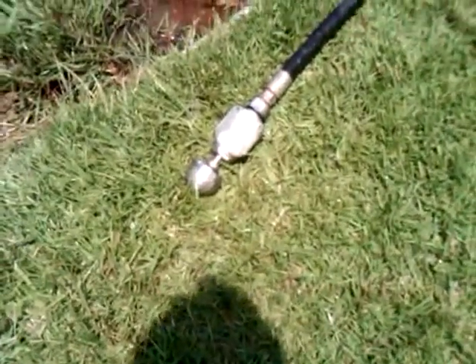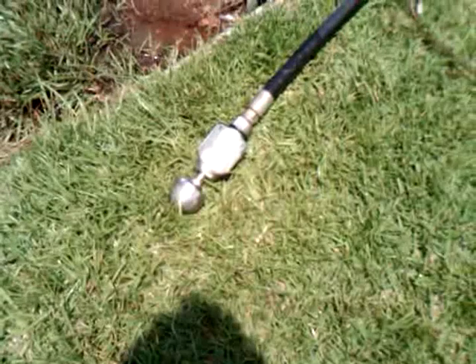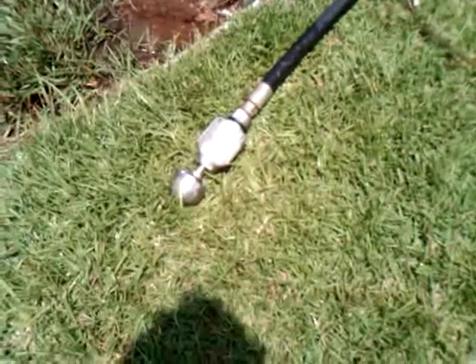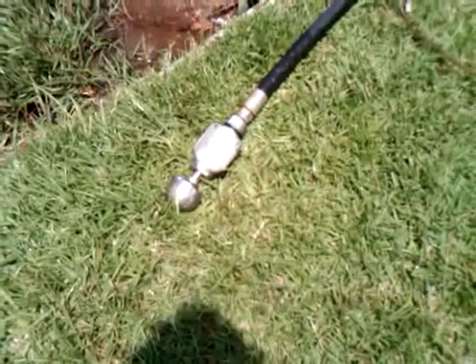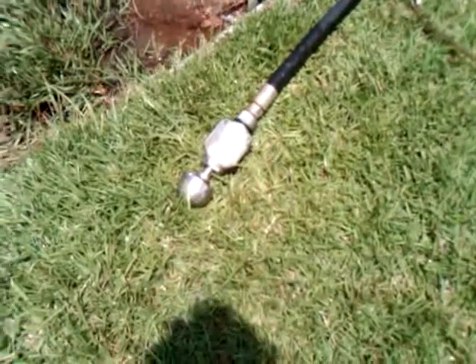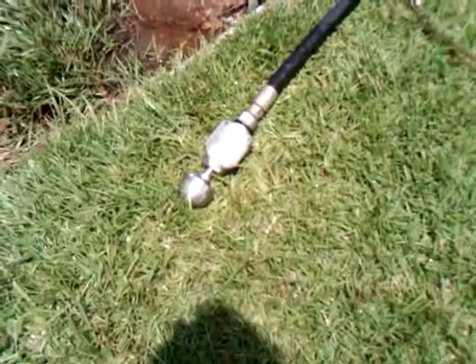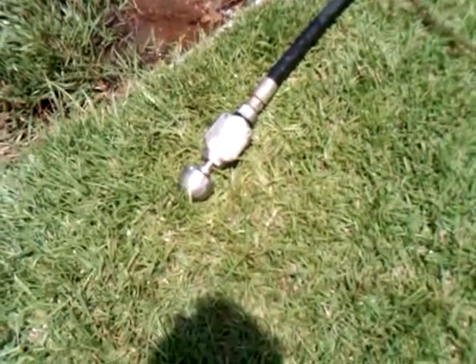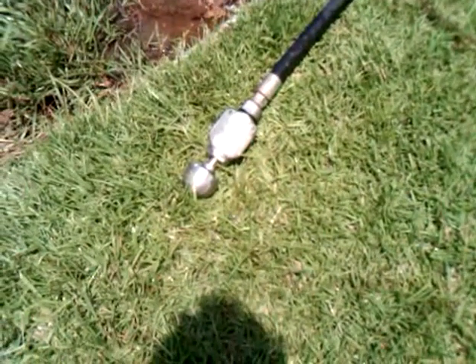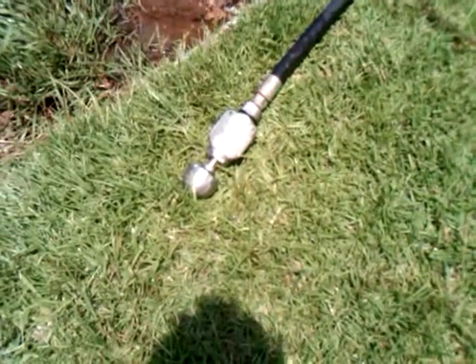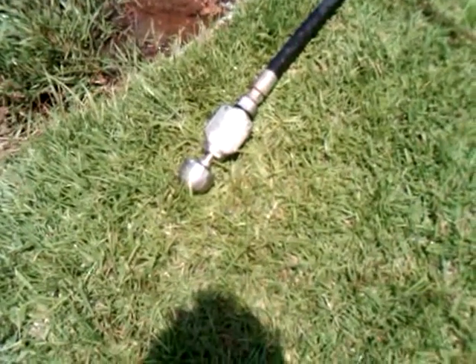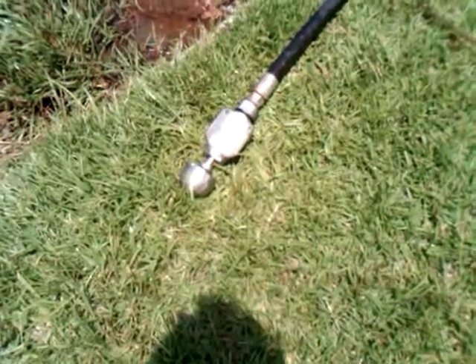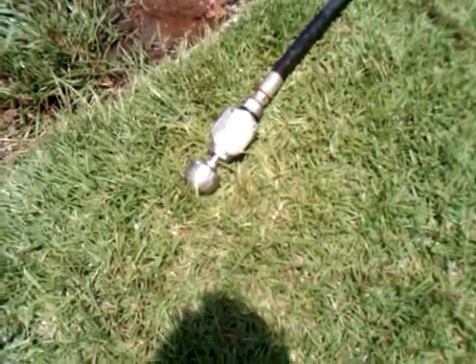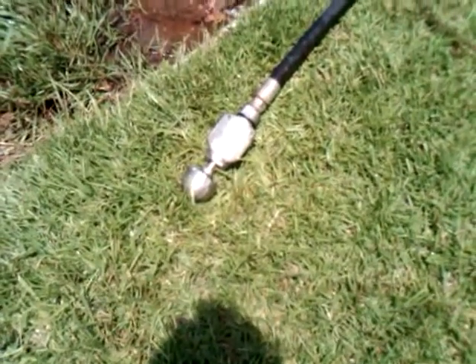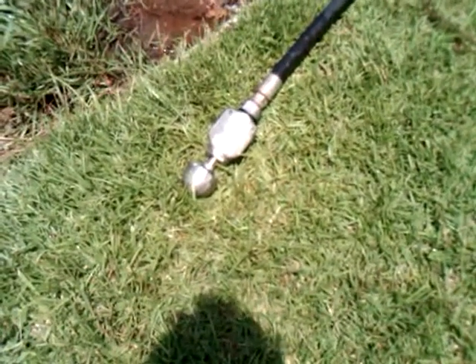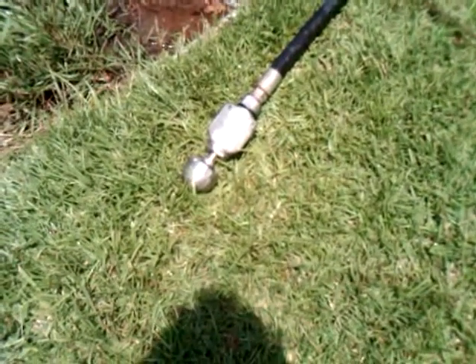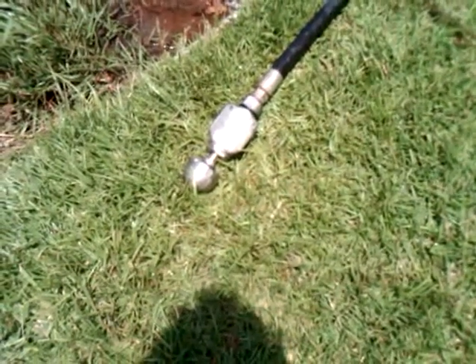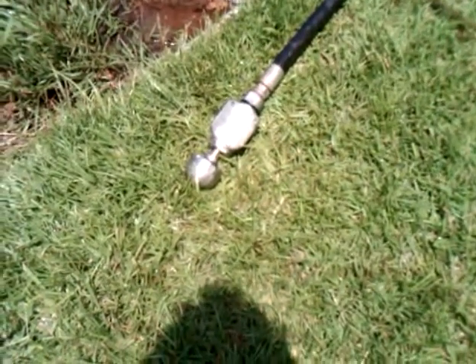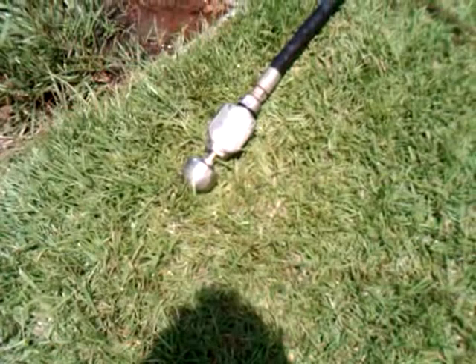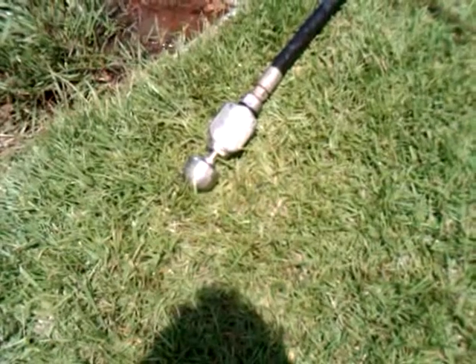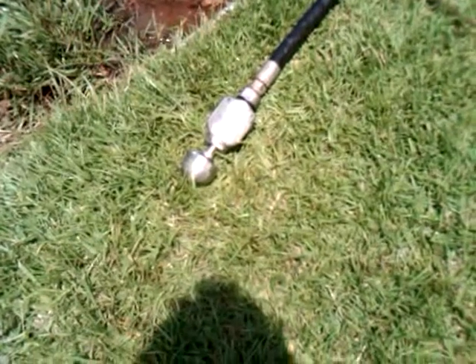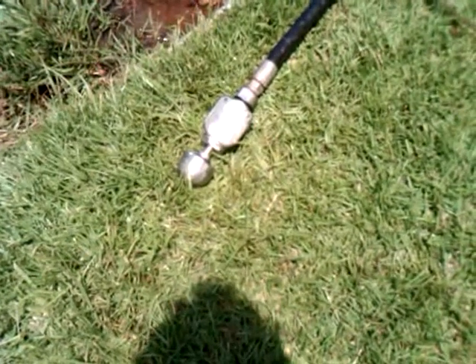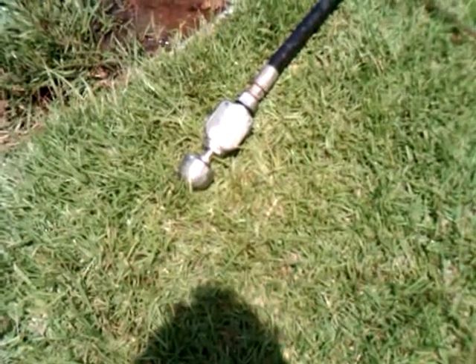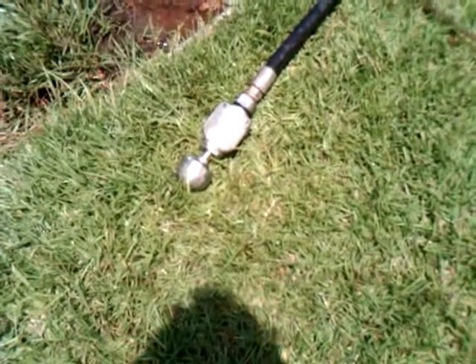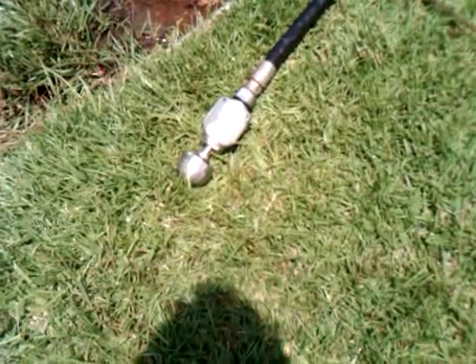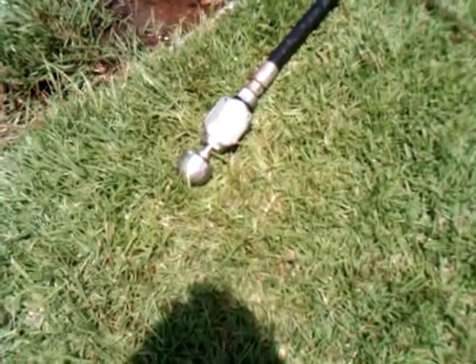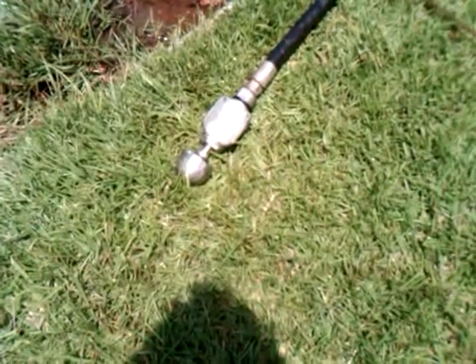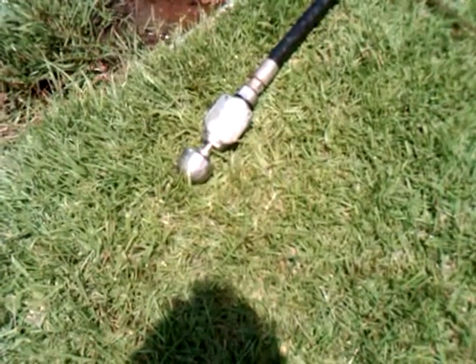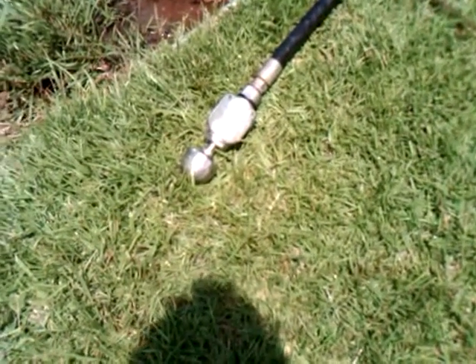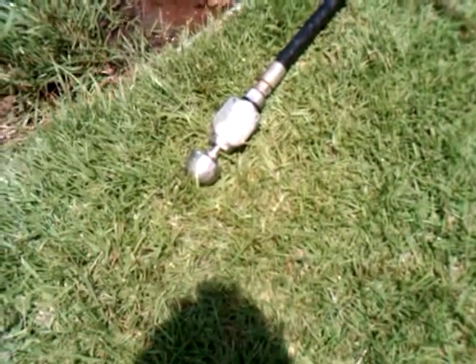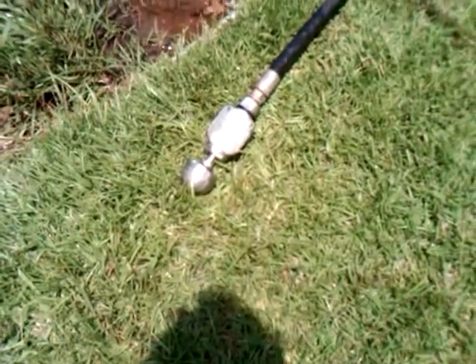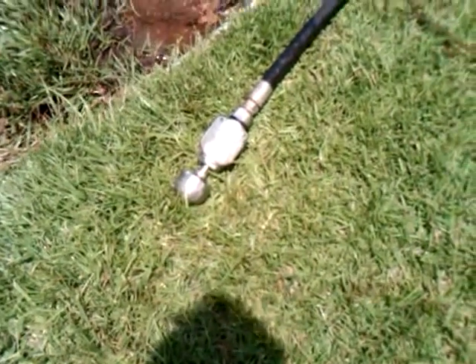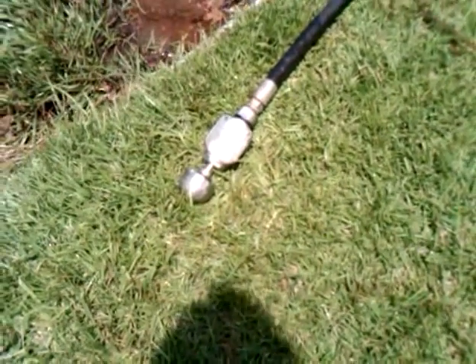Good for root masses, major blockages, any kind of heavy debris in the pipe. 40 gallons a minute, 2000 PSI.